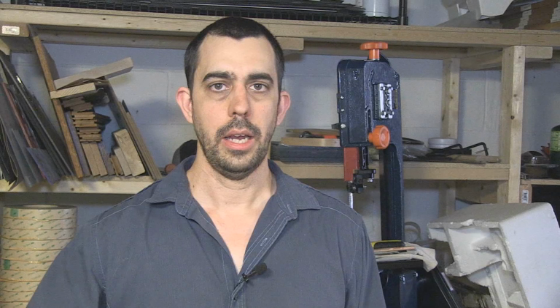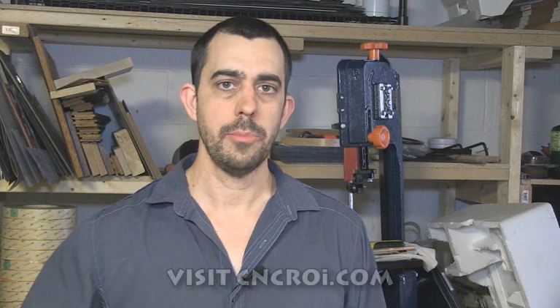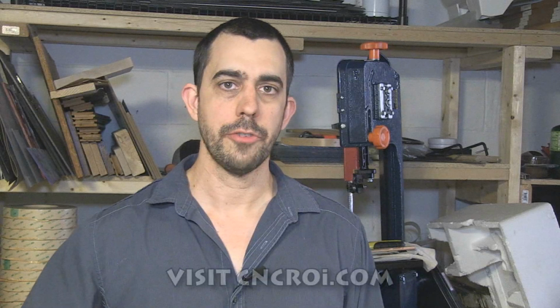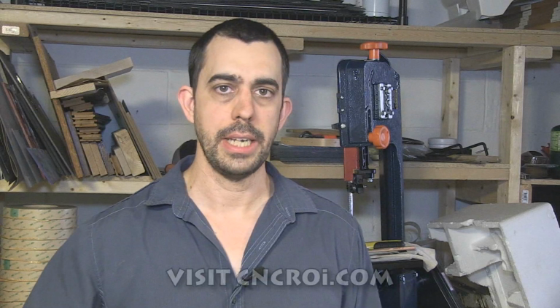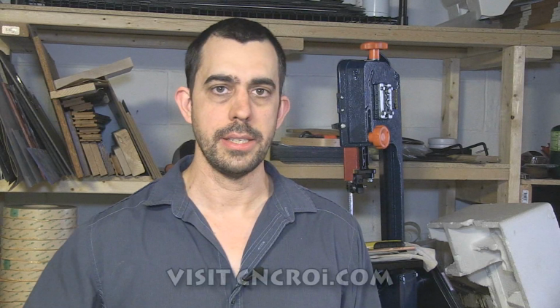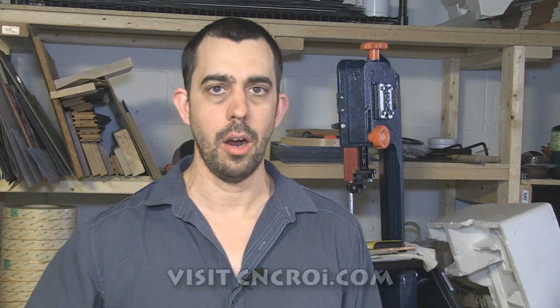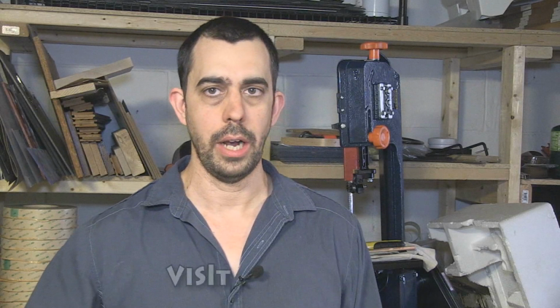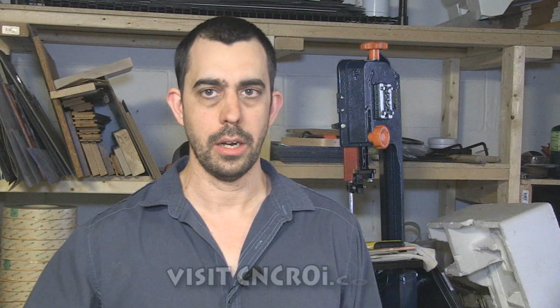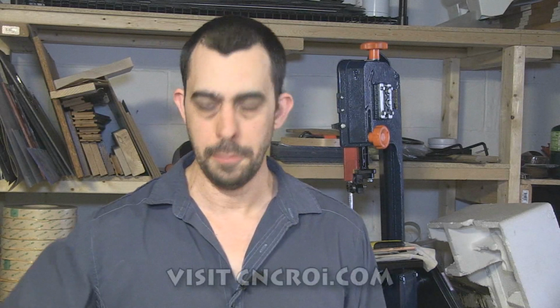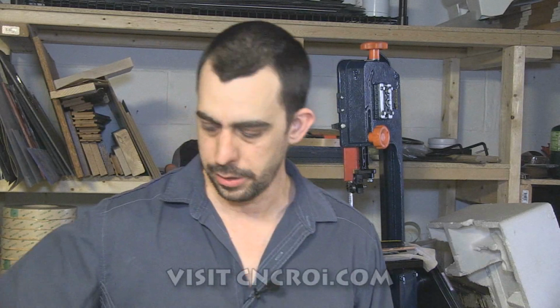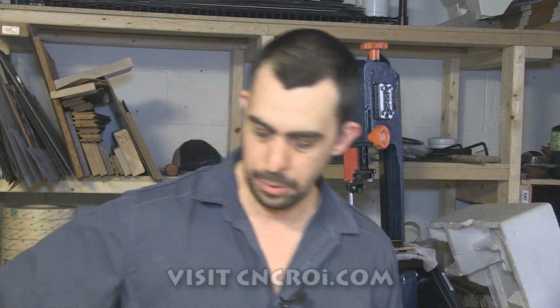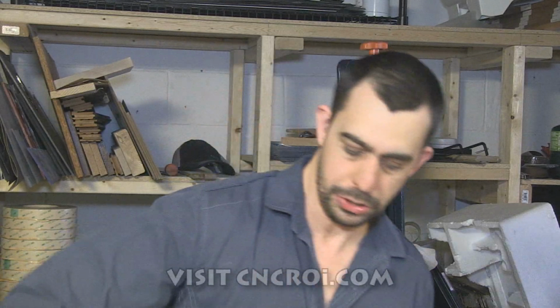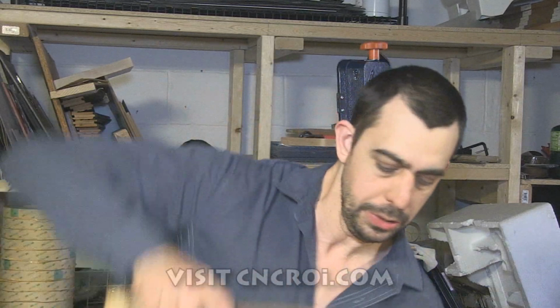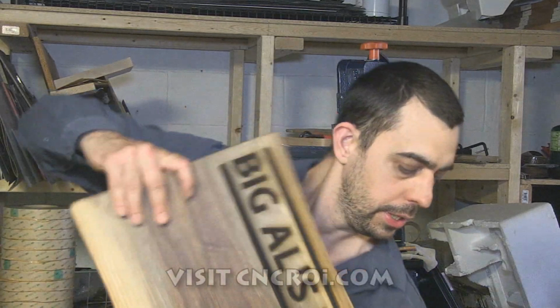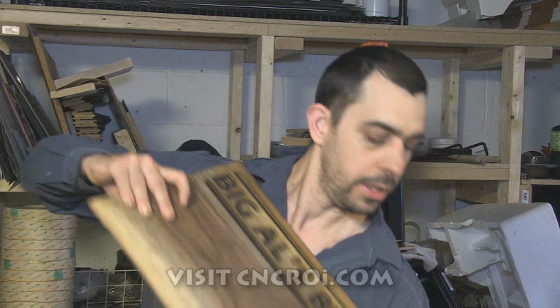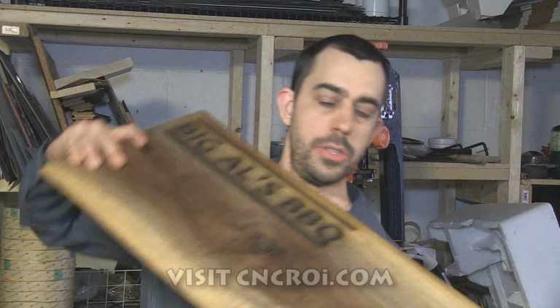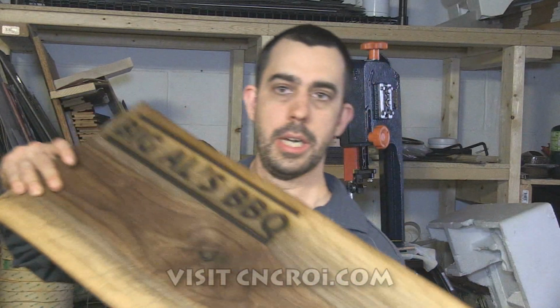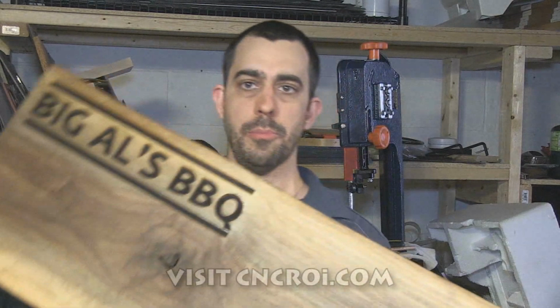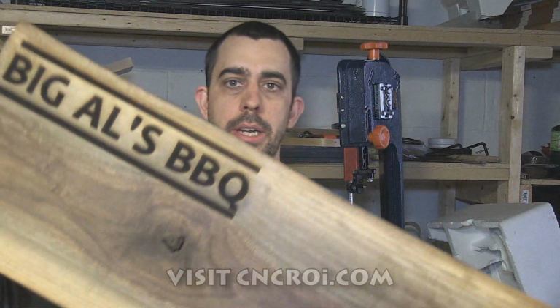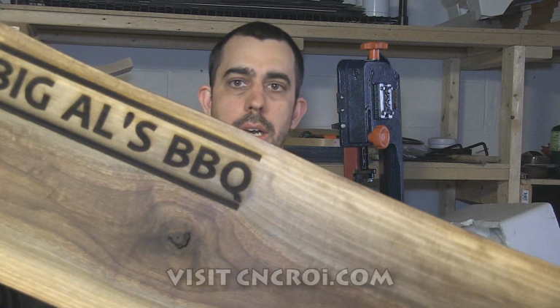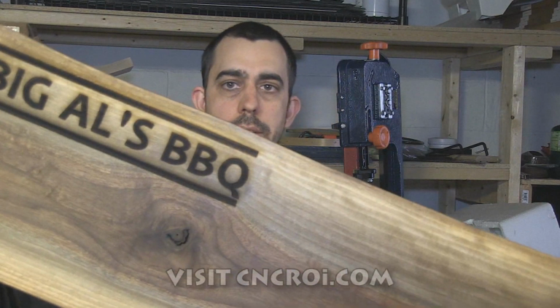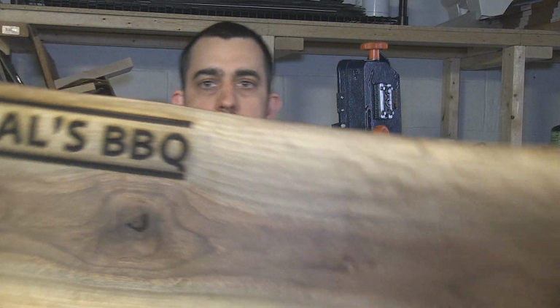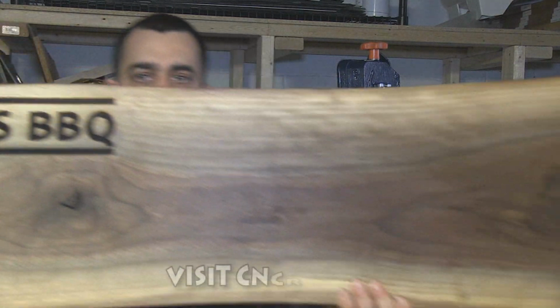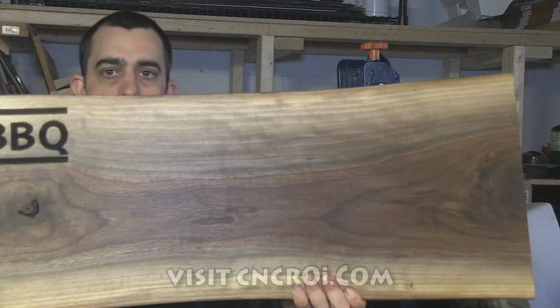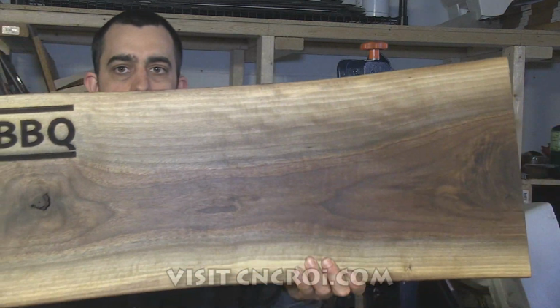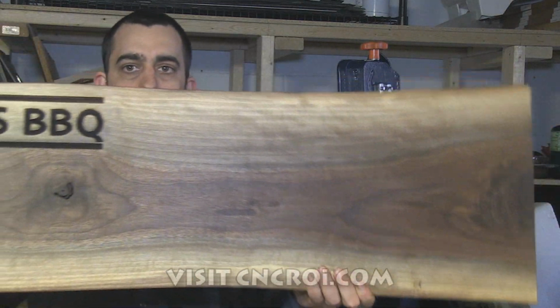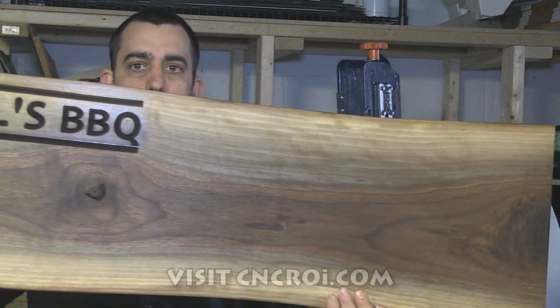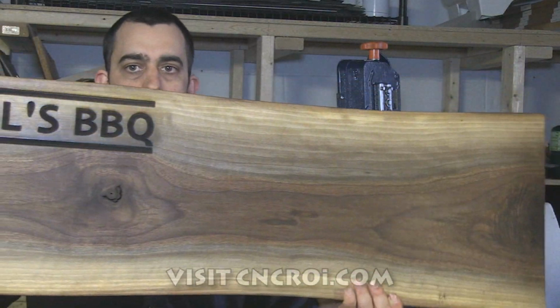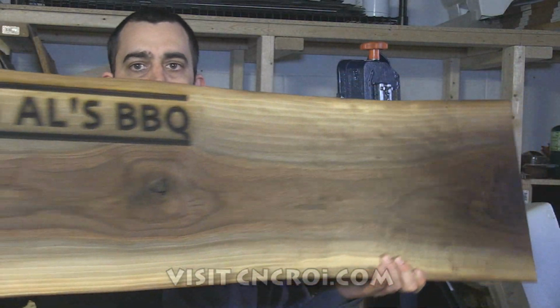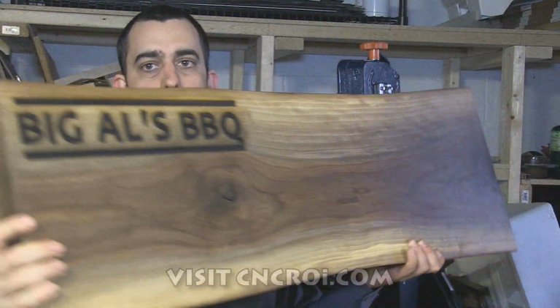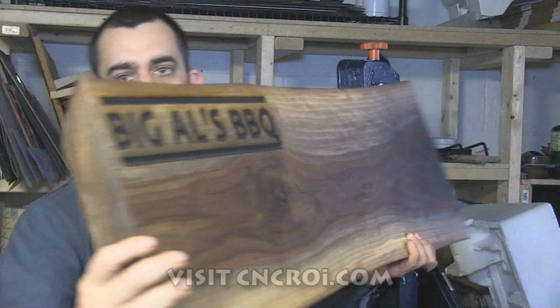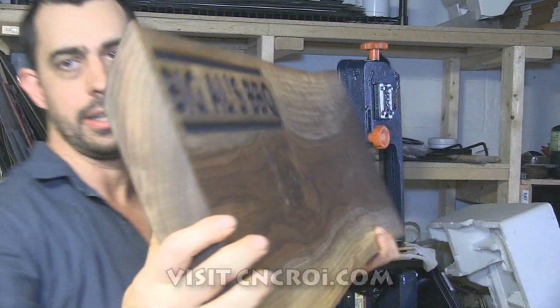Hello, I'm John from CNCROI.com and today what we'll do is do some custom branding on this massive piece of walnut that's two inches thick.